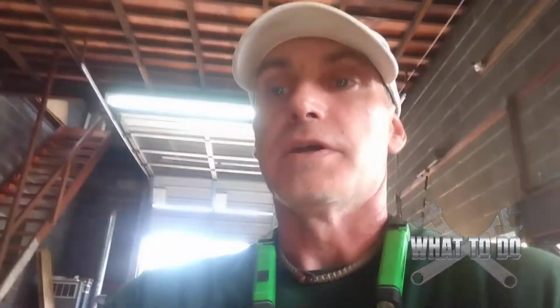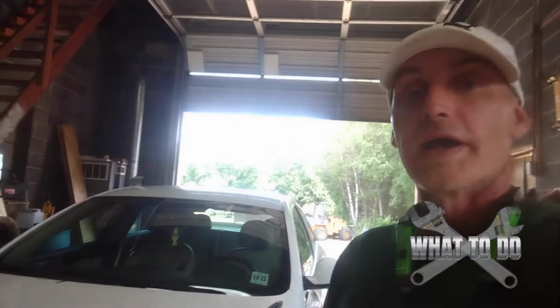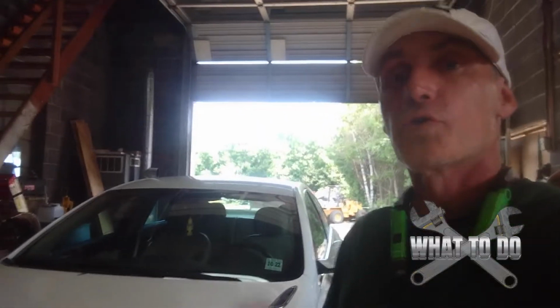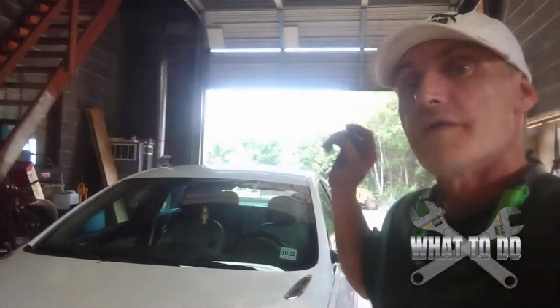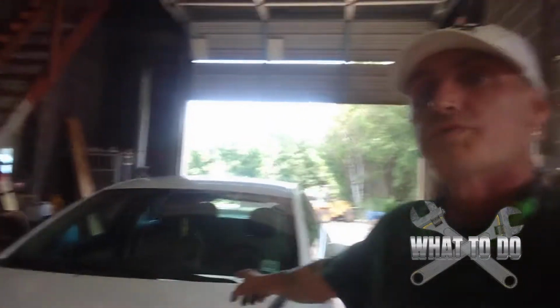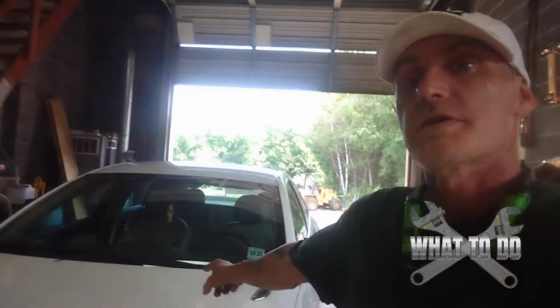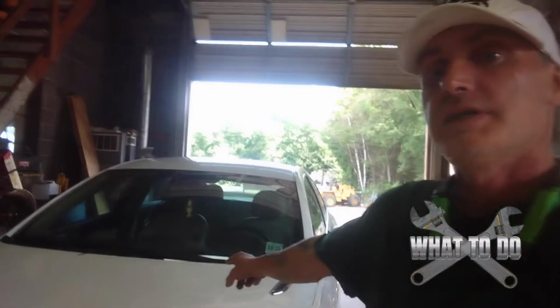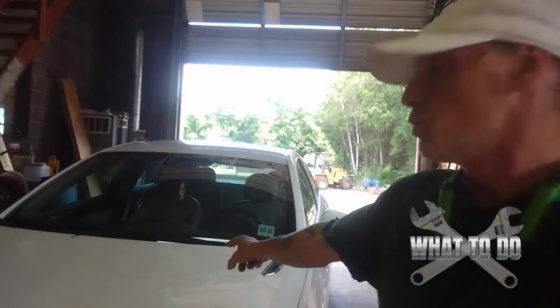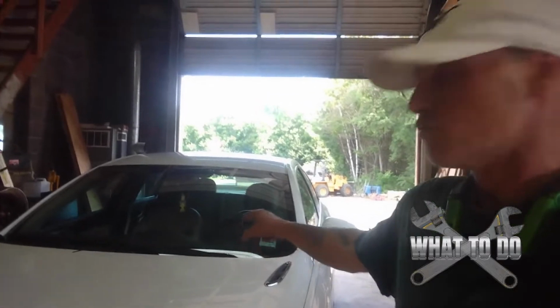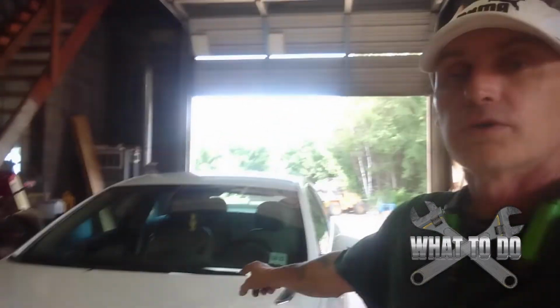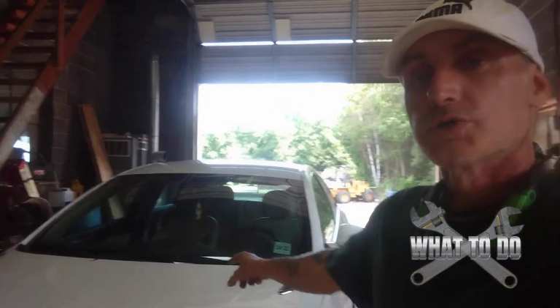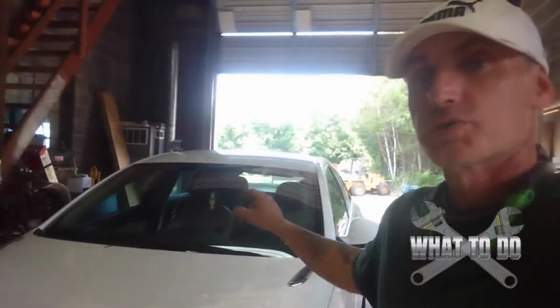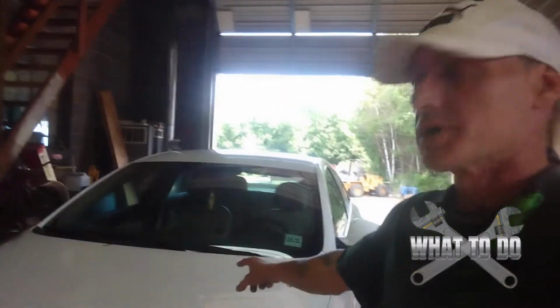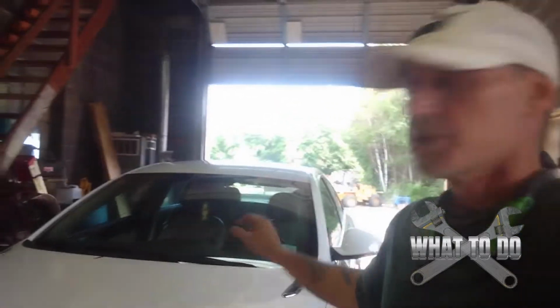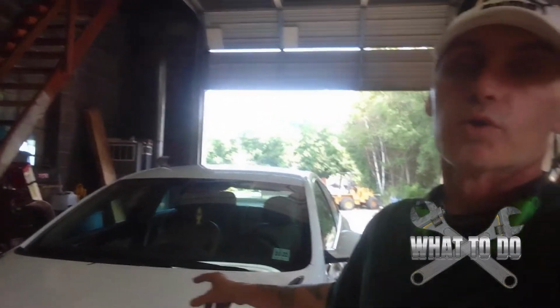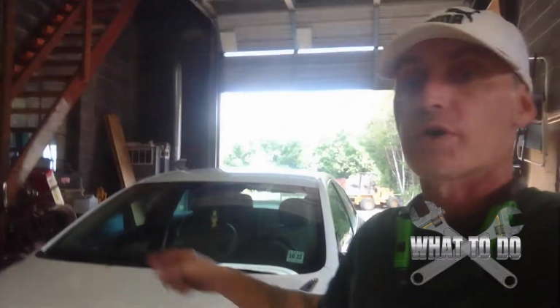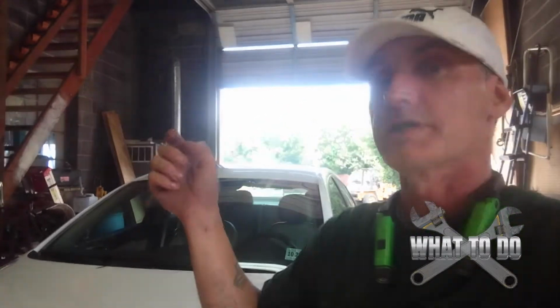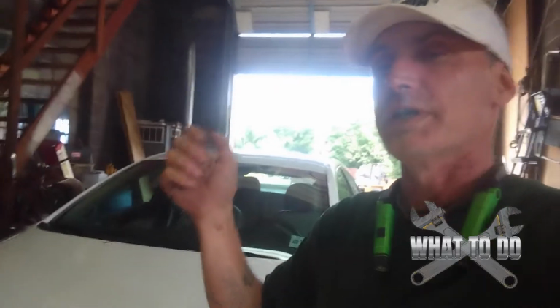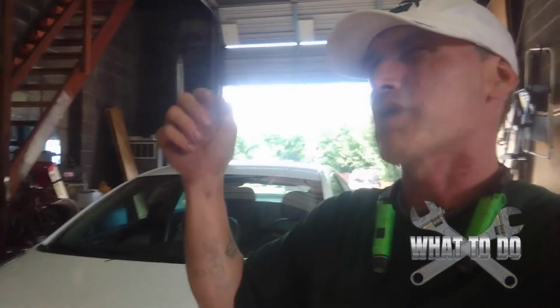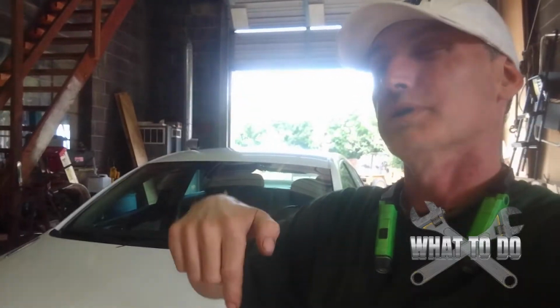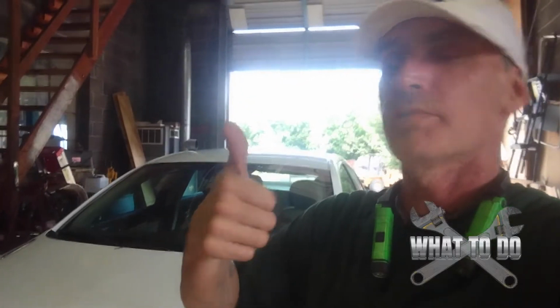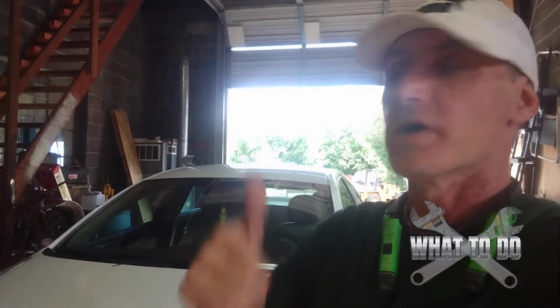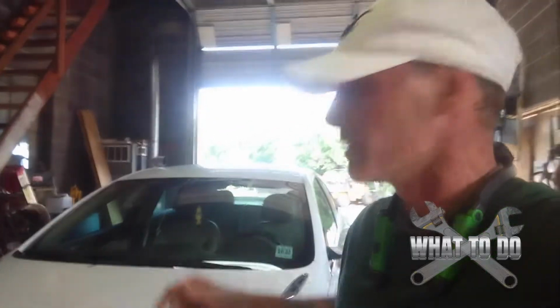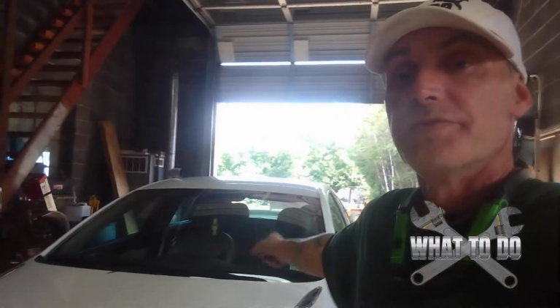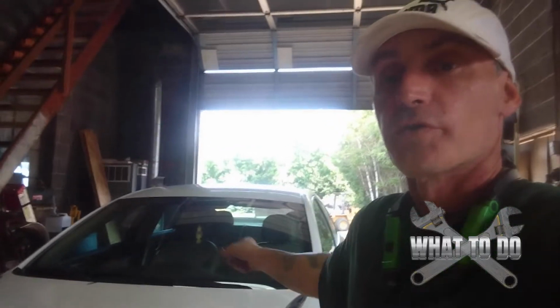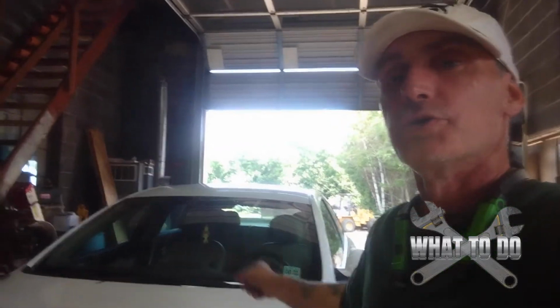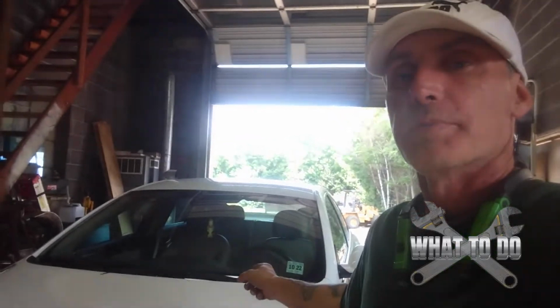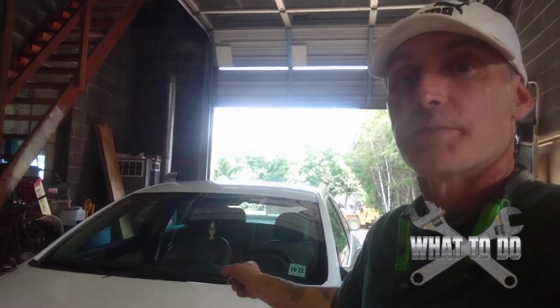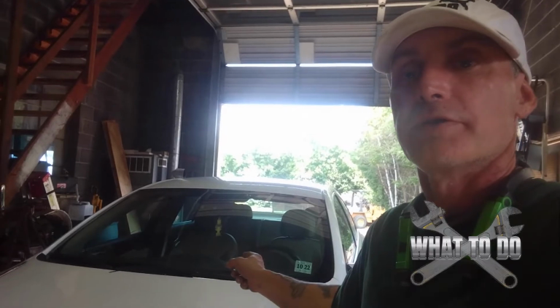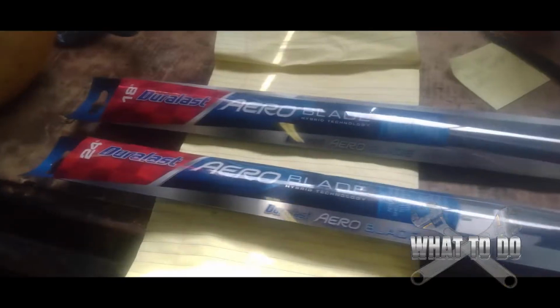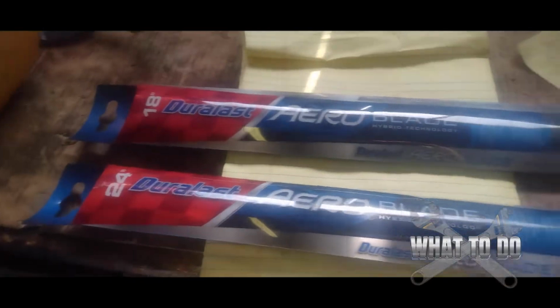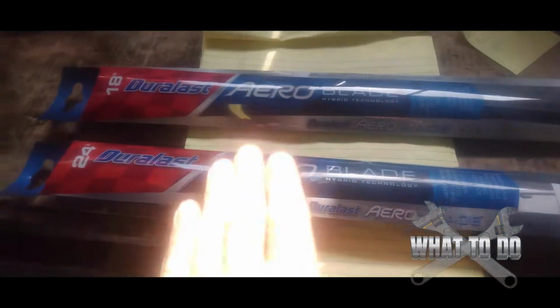In this tutorial we have a 2017 Buick Regal Turbo Sport. We just did the oil change on it — you can see that video probably below or above. In this tutorial we're going to do the wiper blades and I'm going to show you how to do it. Here are our wiper blades.